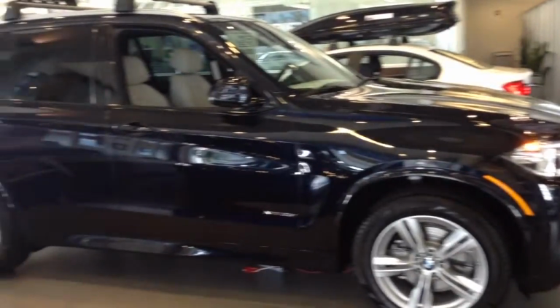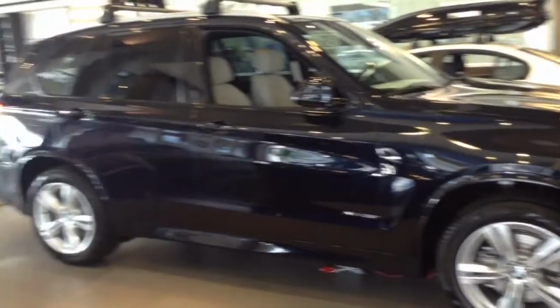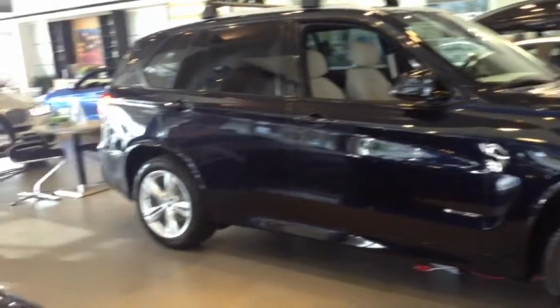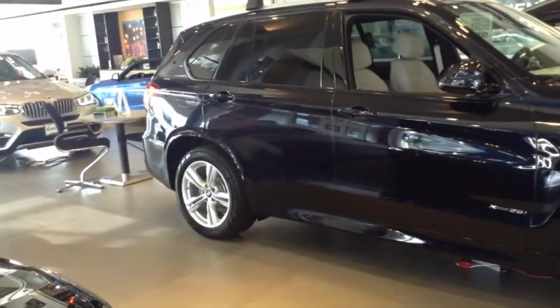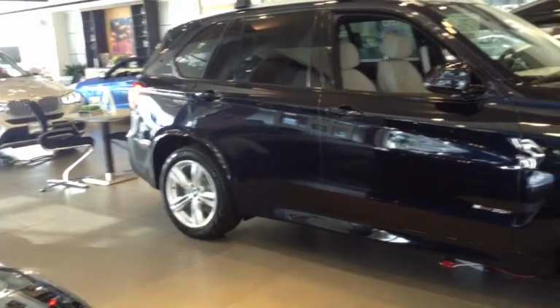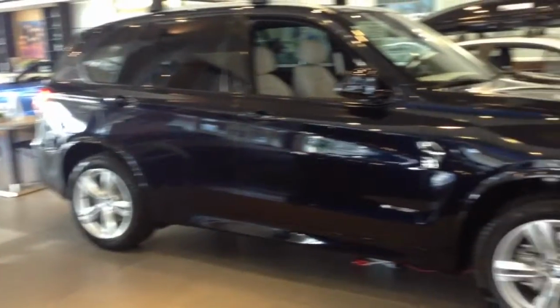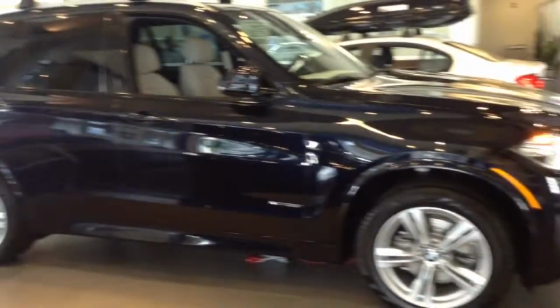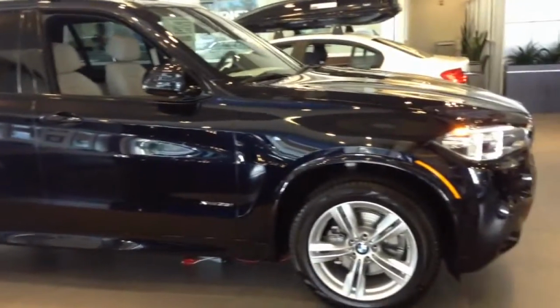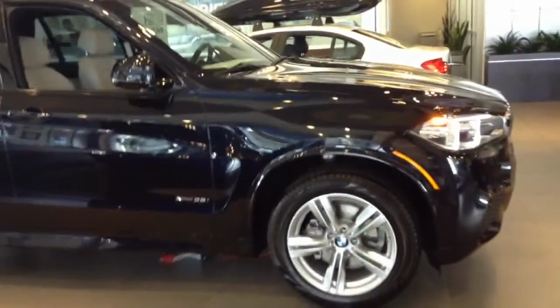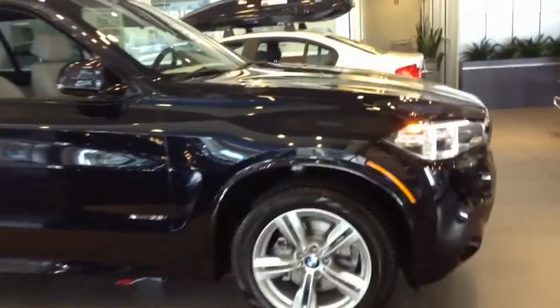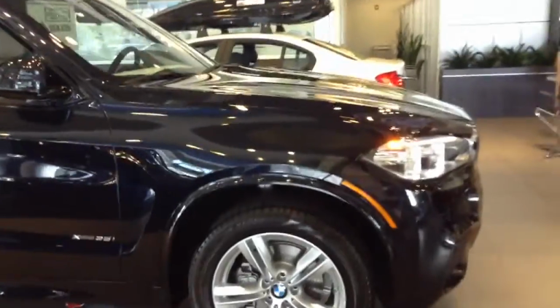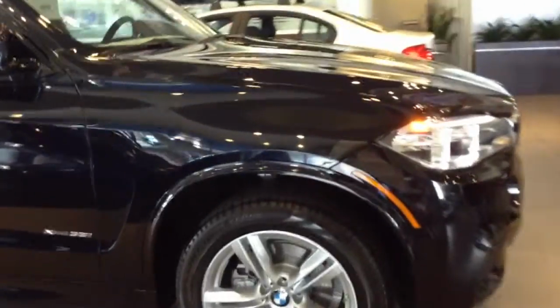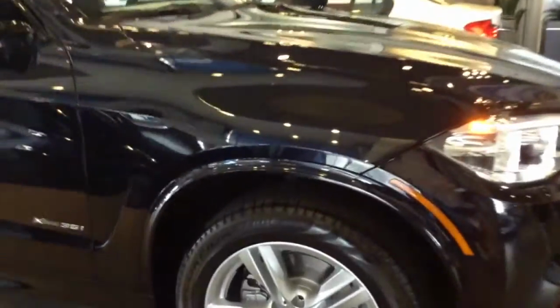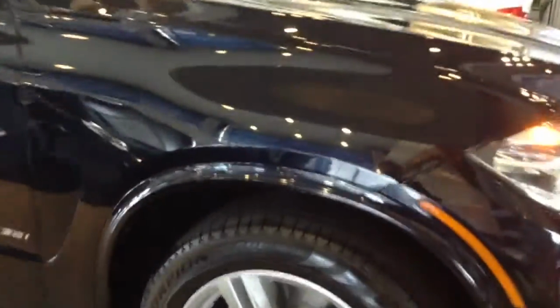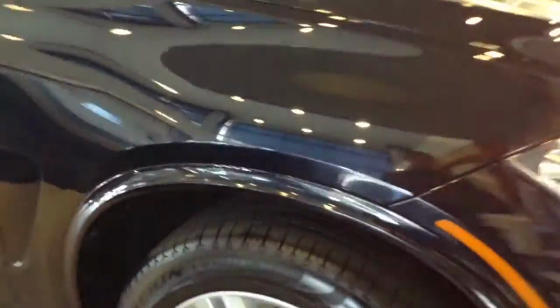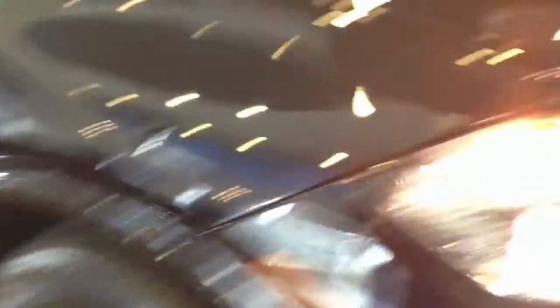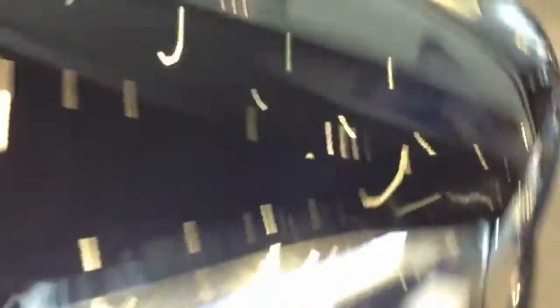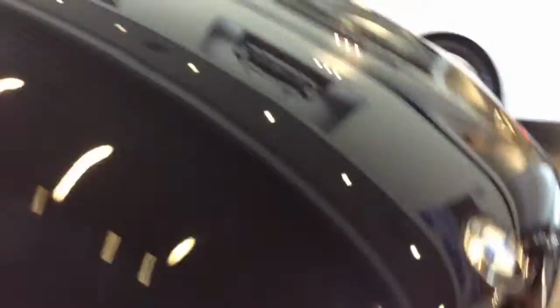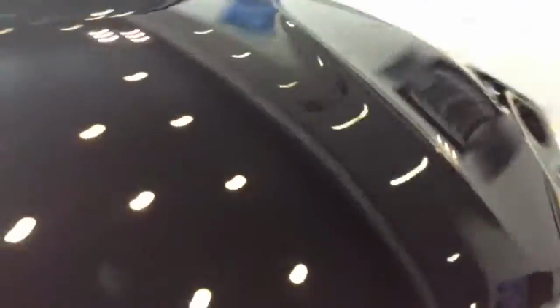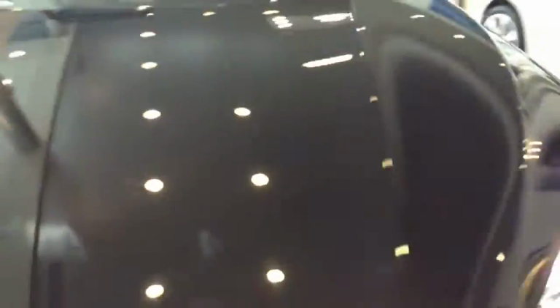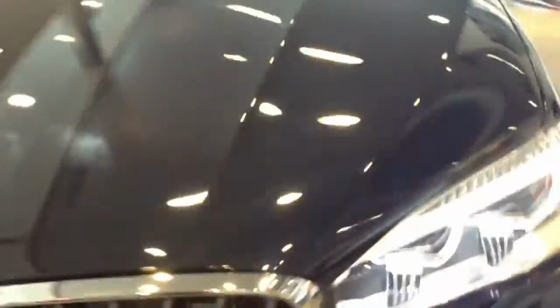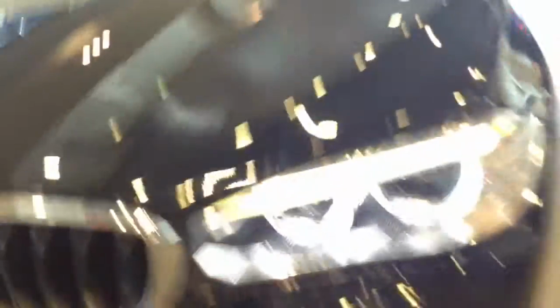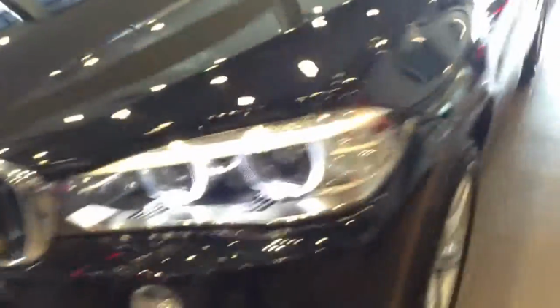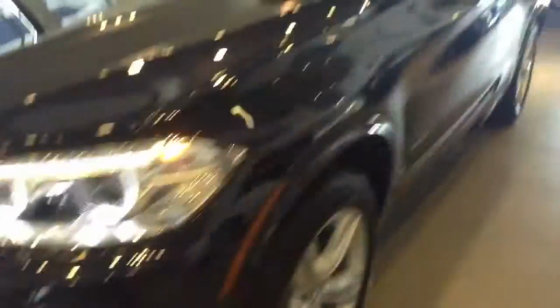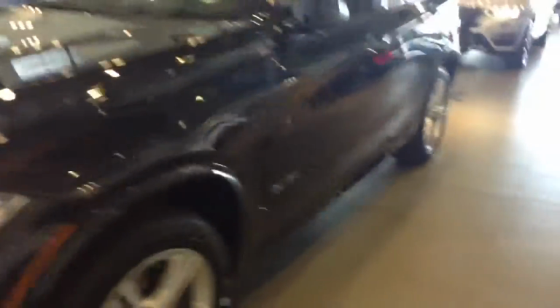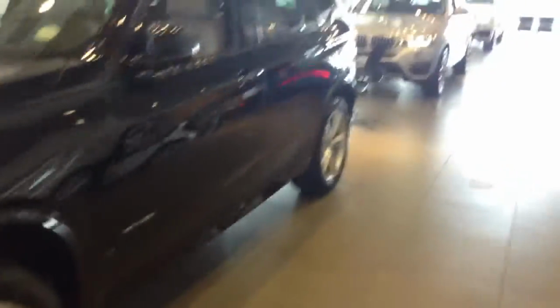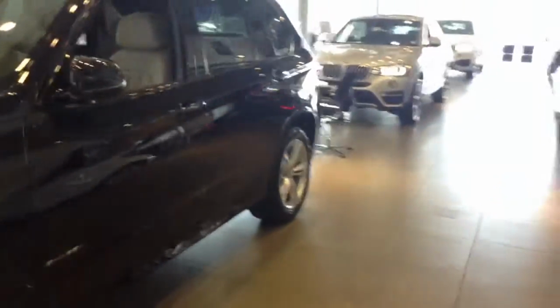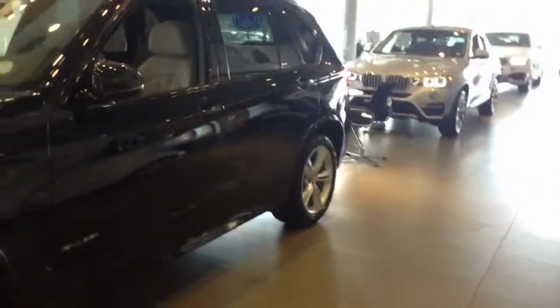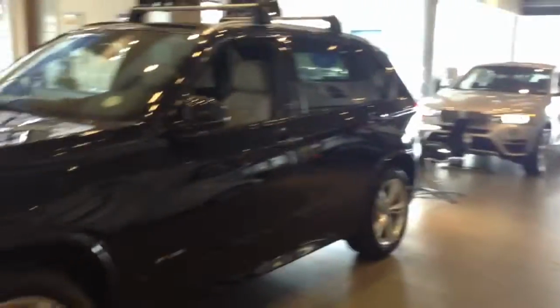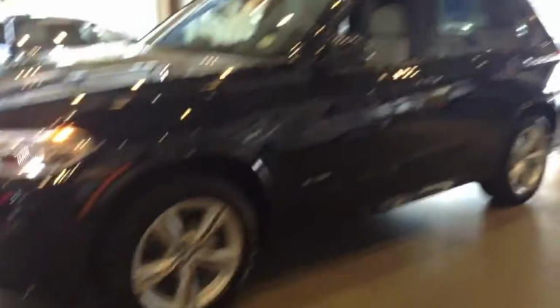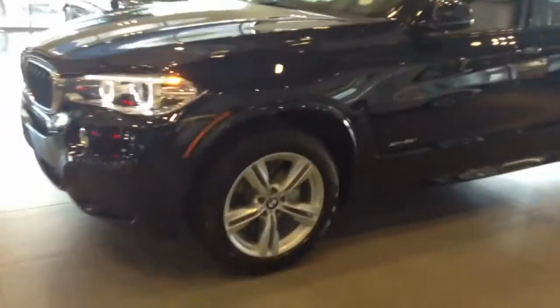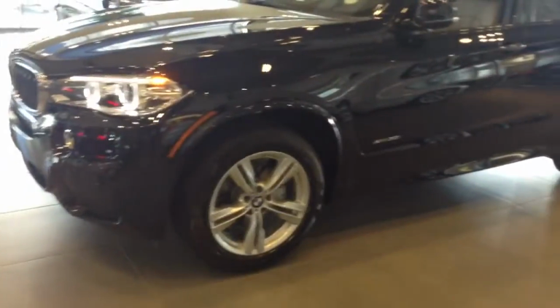Hello, this is John Bonetti over here at Champion W. Wanted to get you a quick video of a 2016 X5 that we have right here on our showroom floor. Obviously, we'd be looking for one with the exact details and specifications that you want.